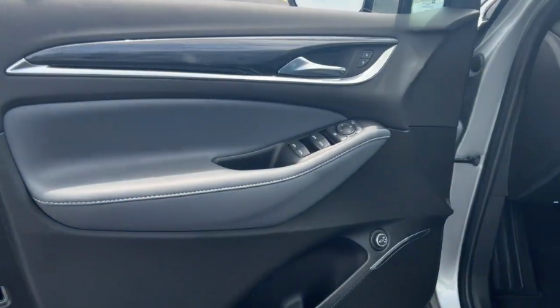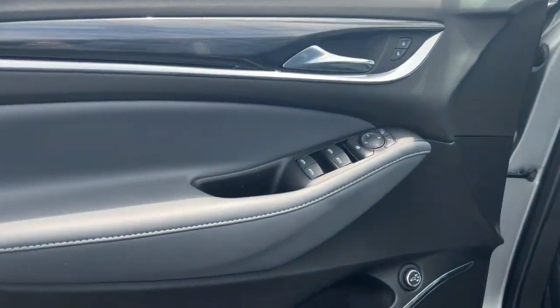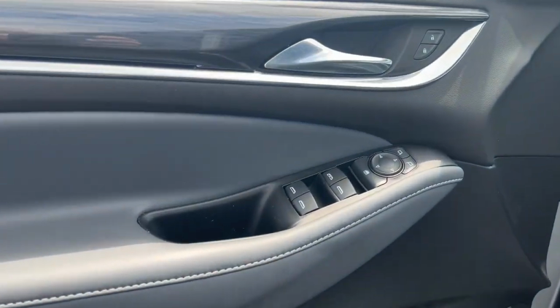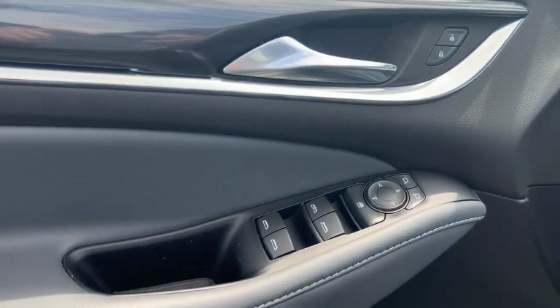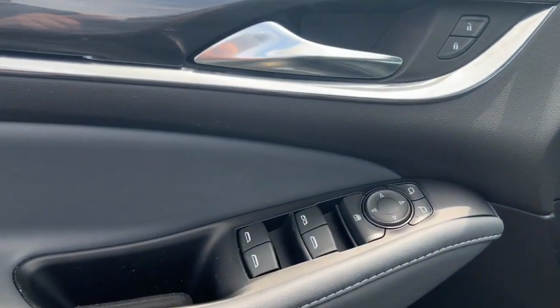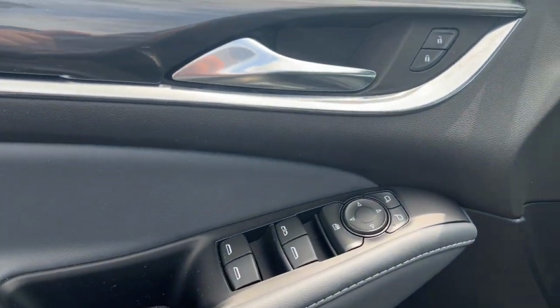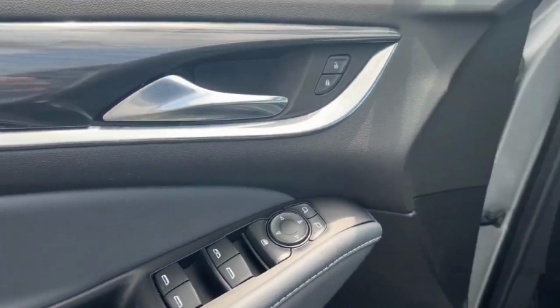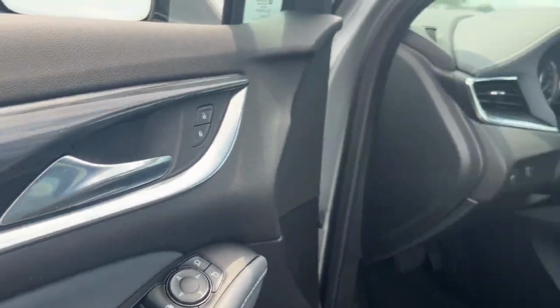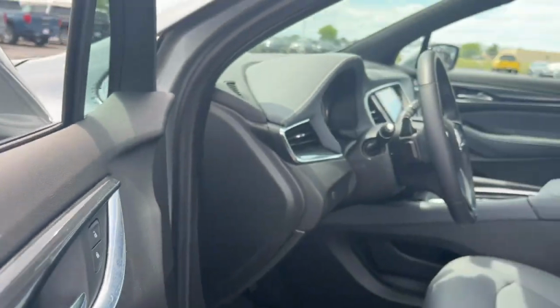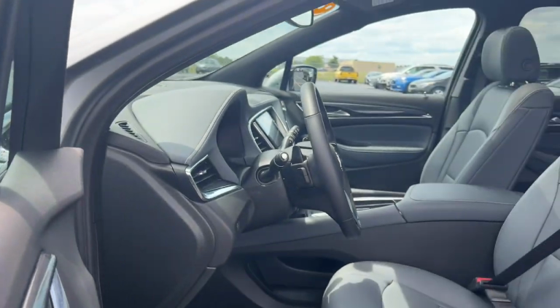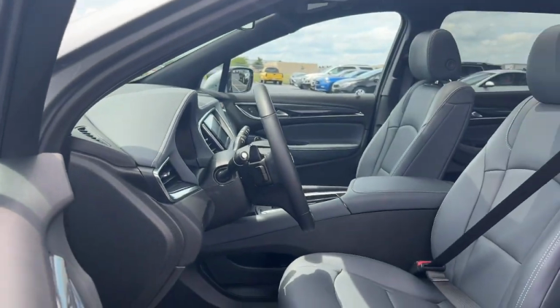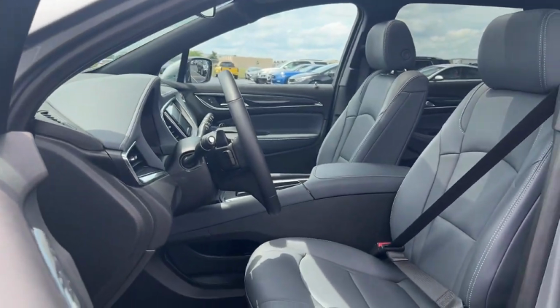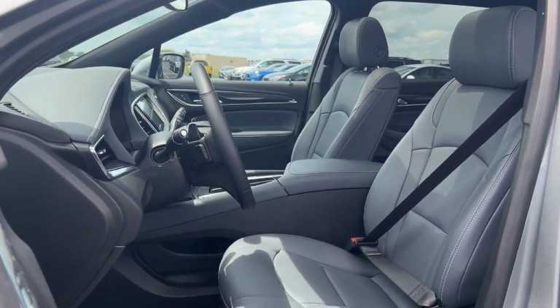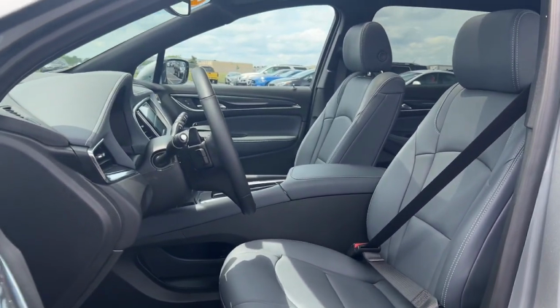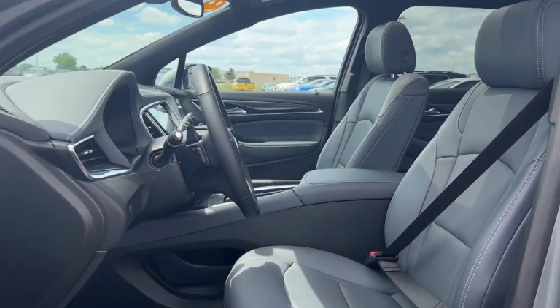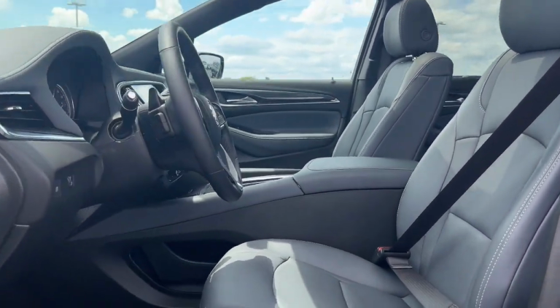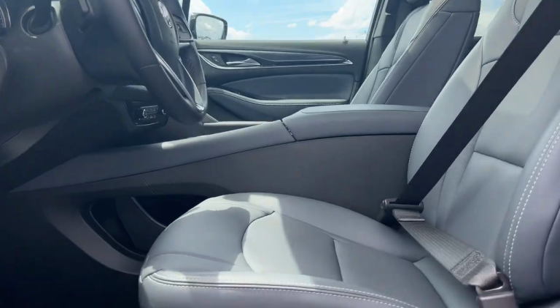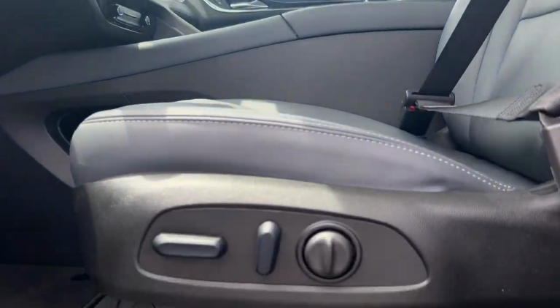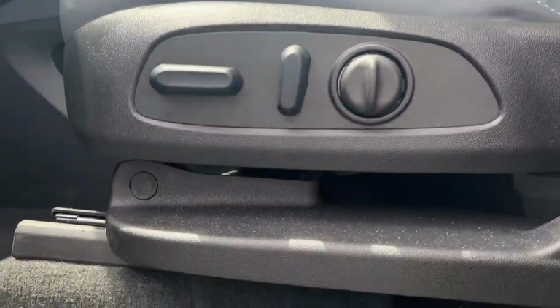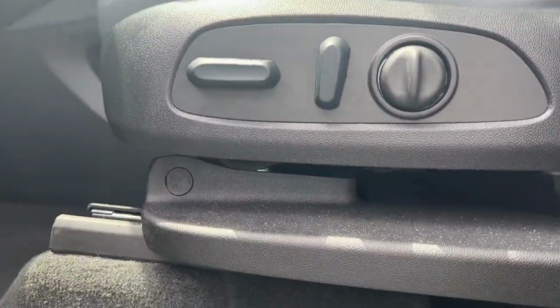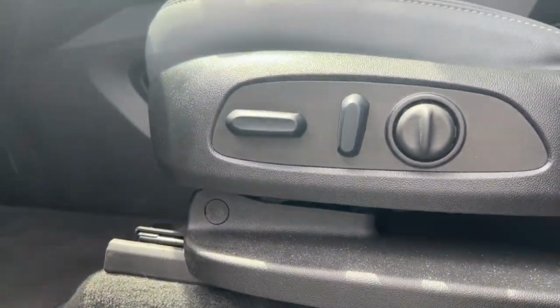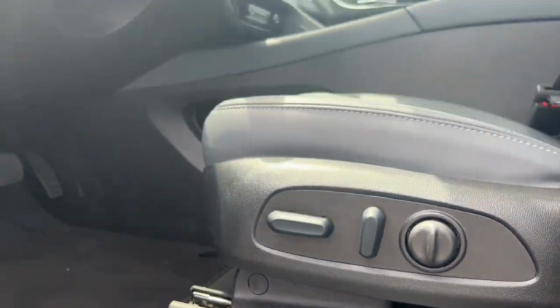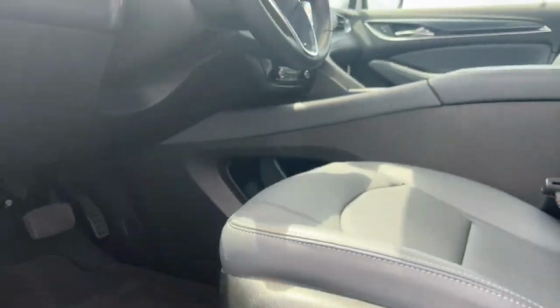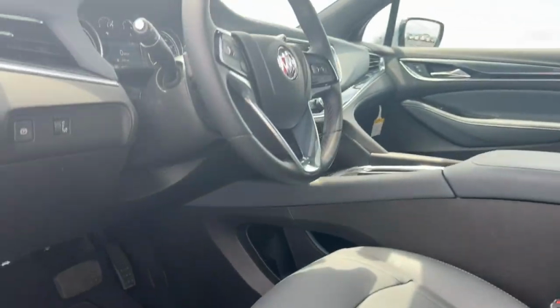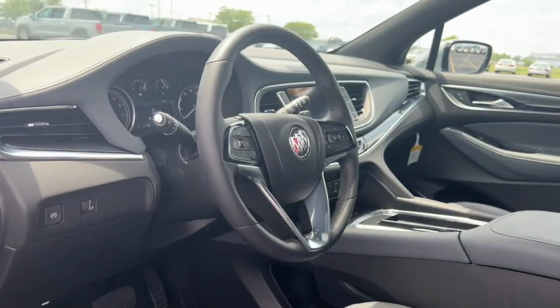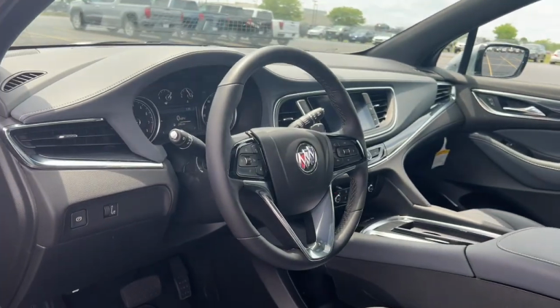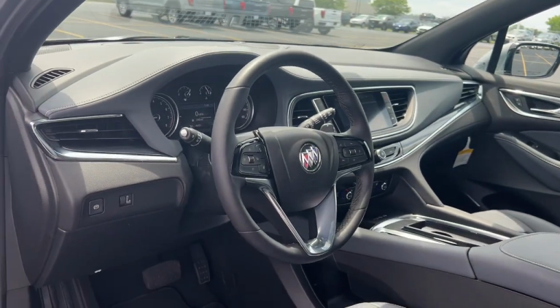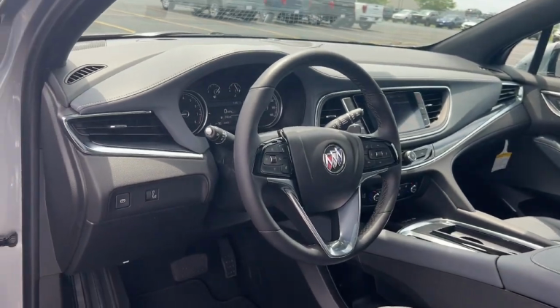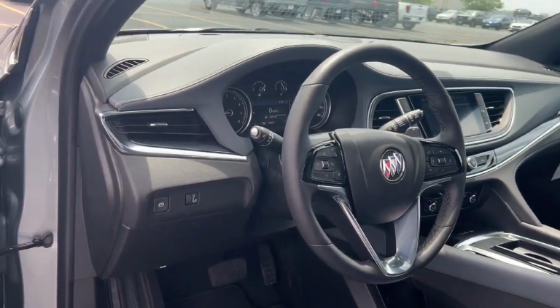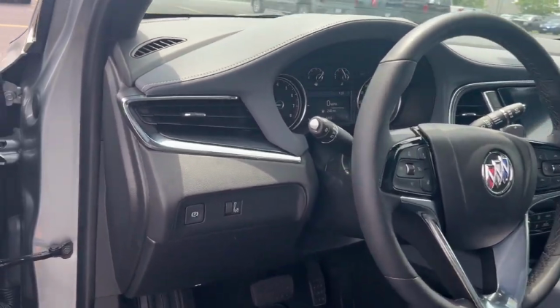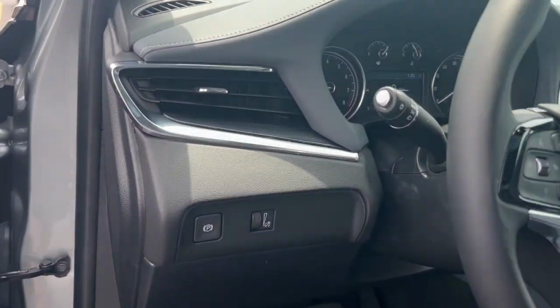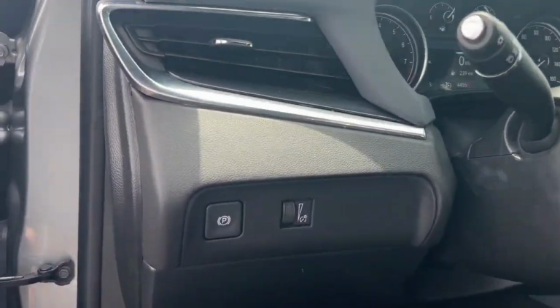Heated mirrors, satellite radio, power passenger seat, premium sound system. Excellence will be yours in the Enclave. Drive it today.